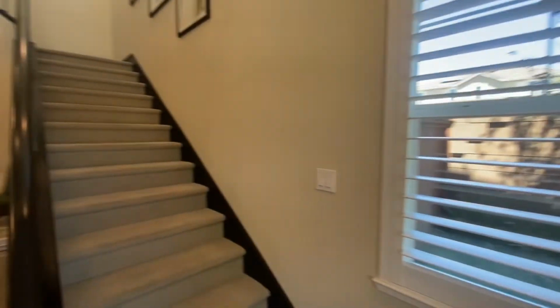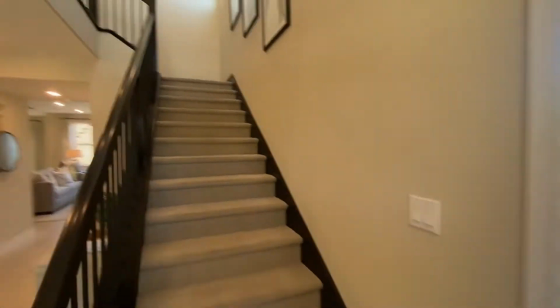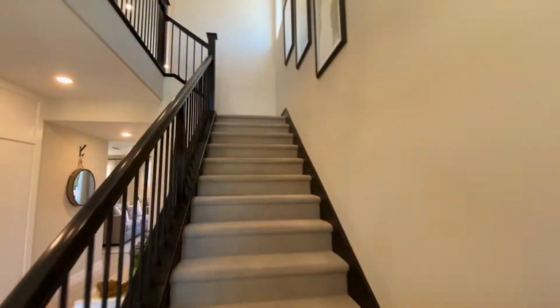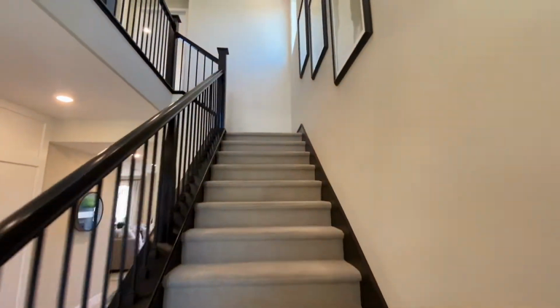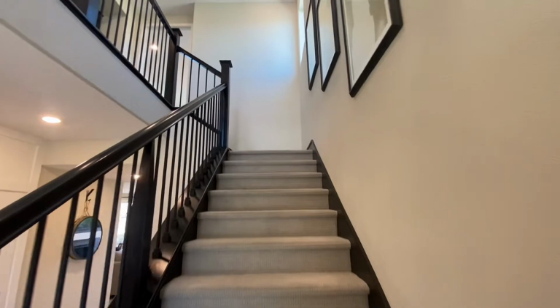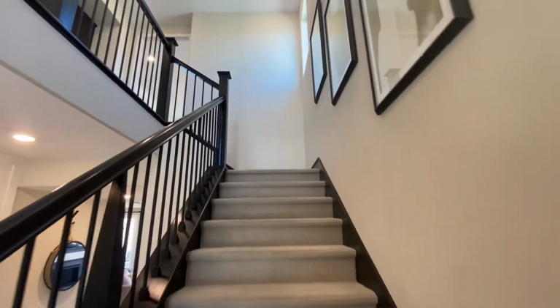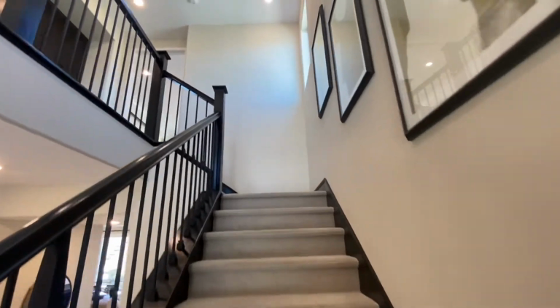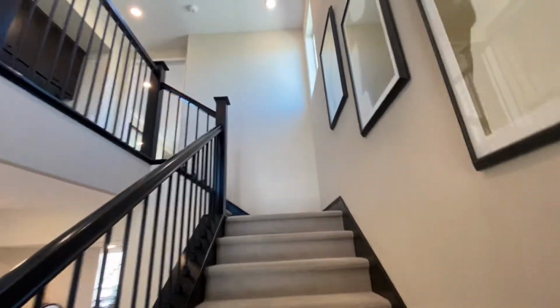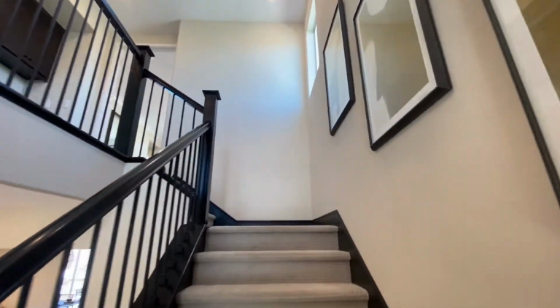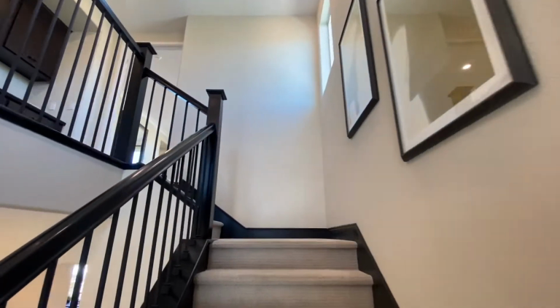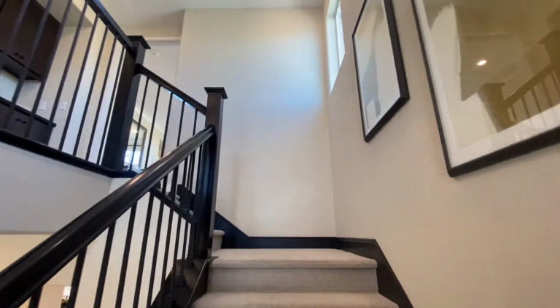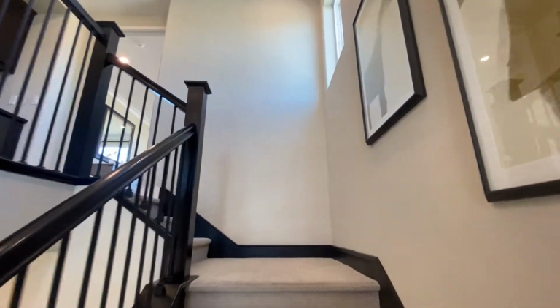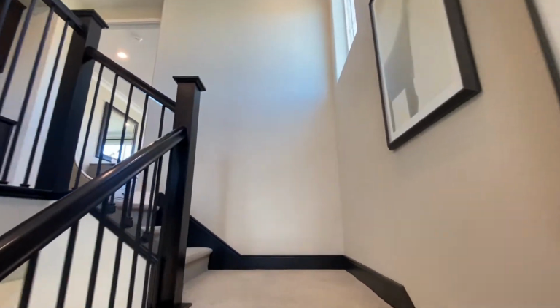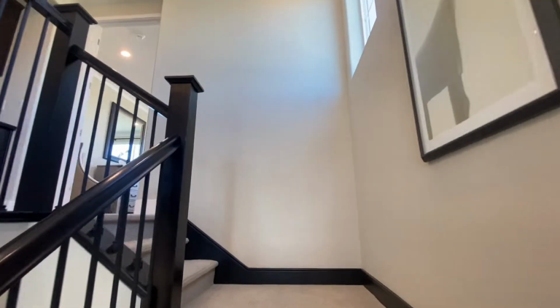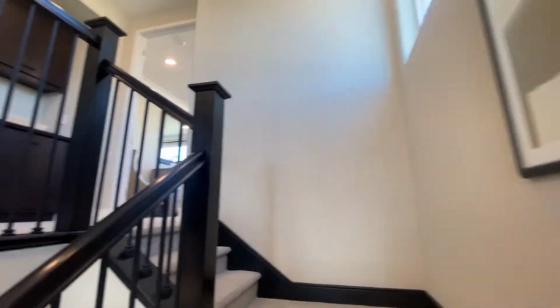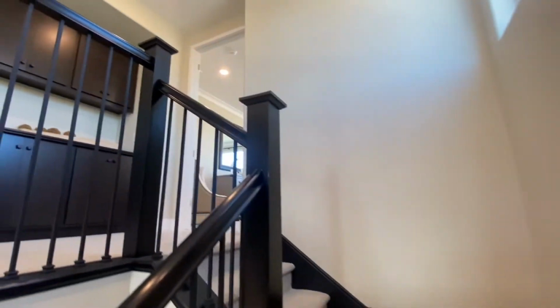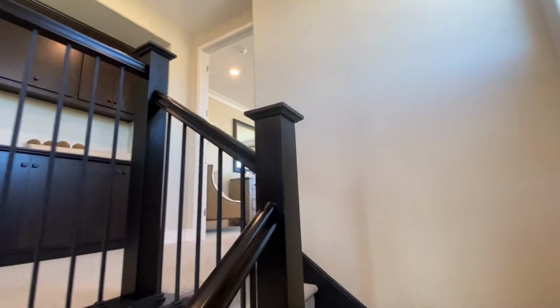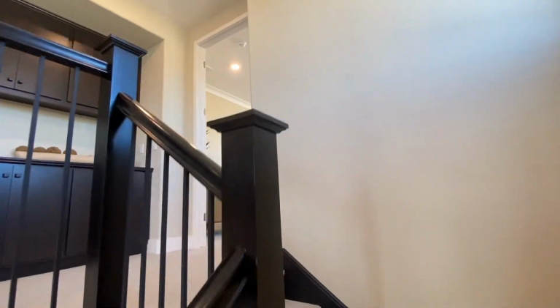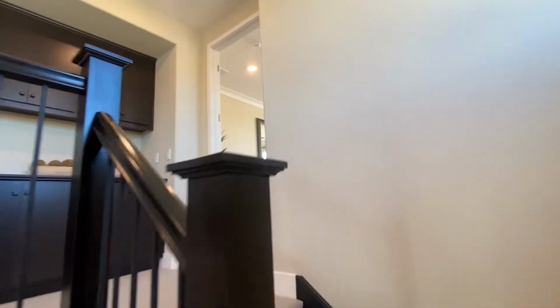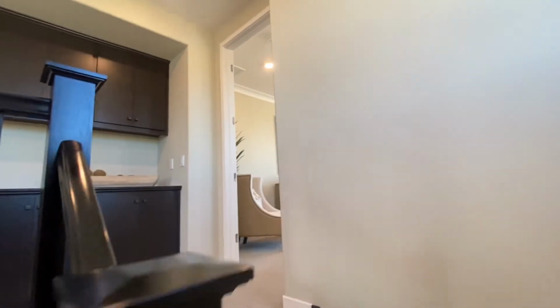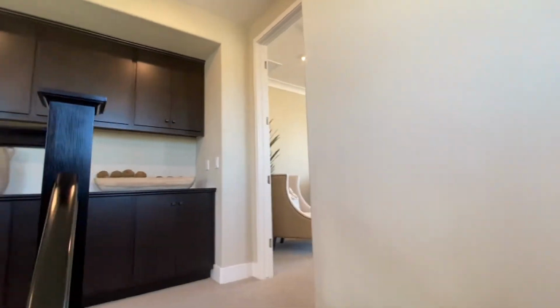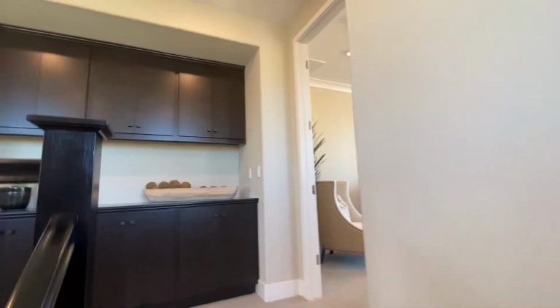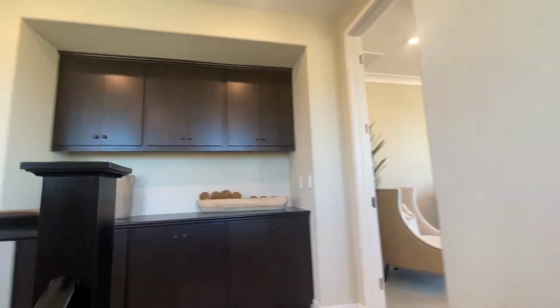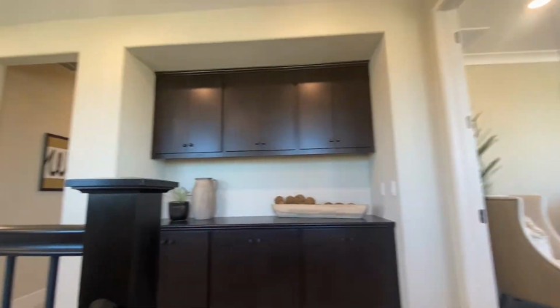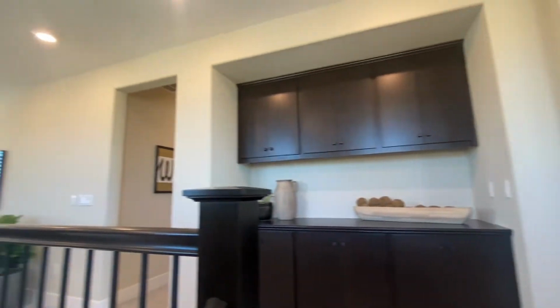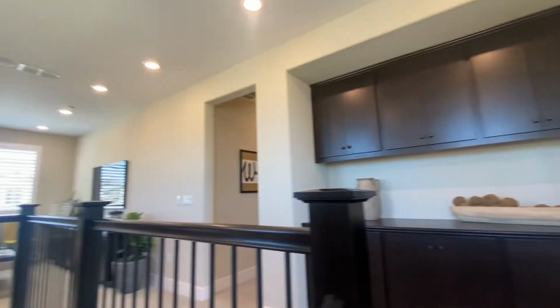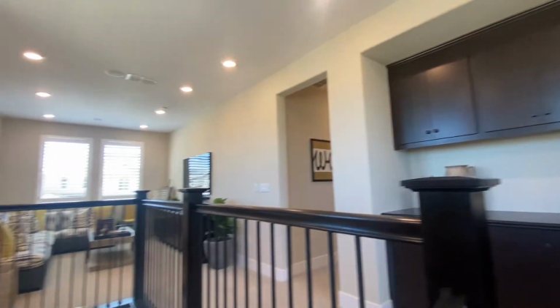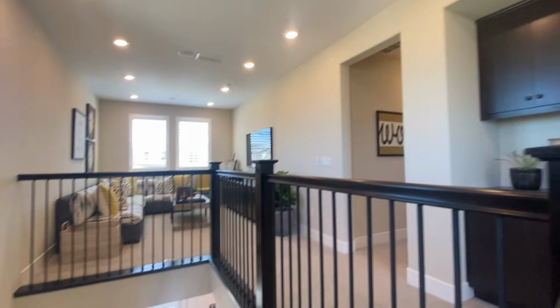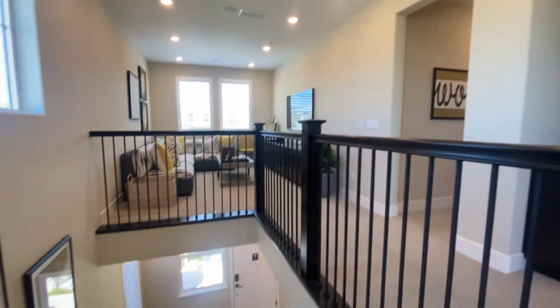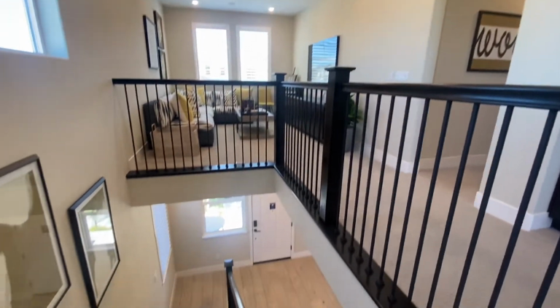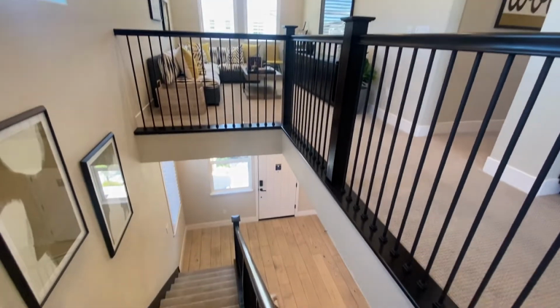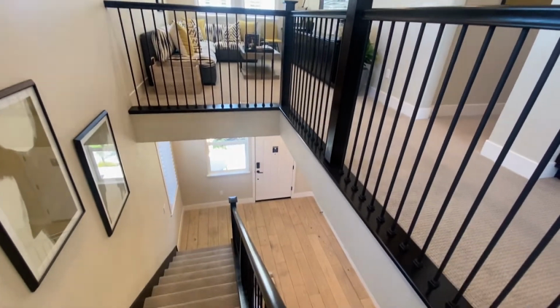Heading up the stairs, you can see there are a lot of windows creating a bunch of natural light for this house, which is really nice. All the way up, you'll see some cabinetry at the top of the stairs, and a loft right over there.